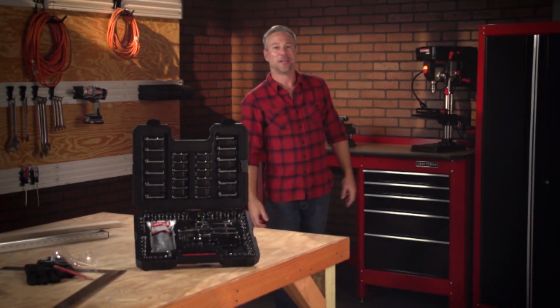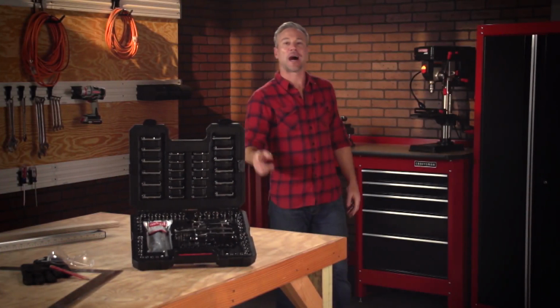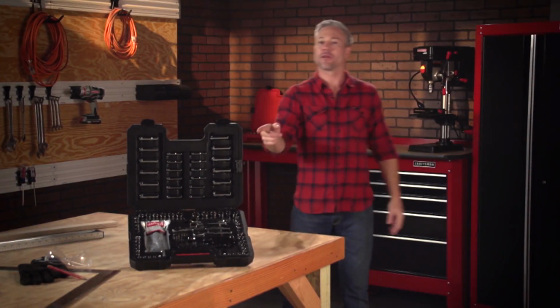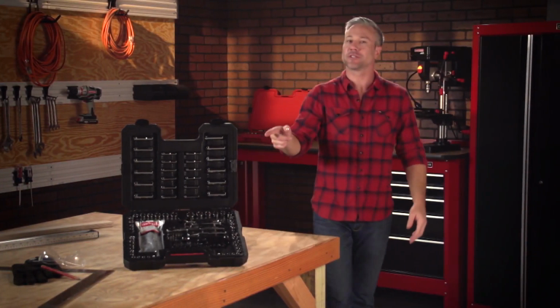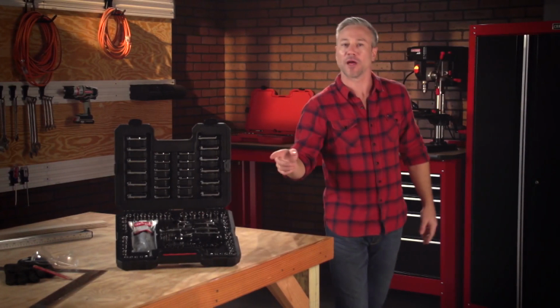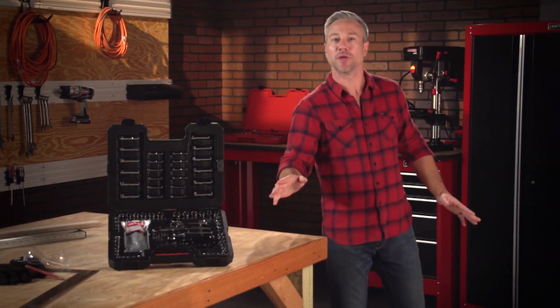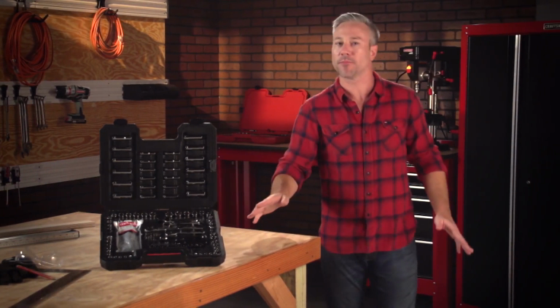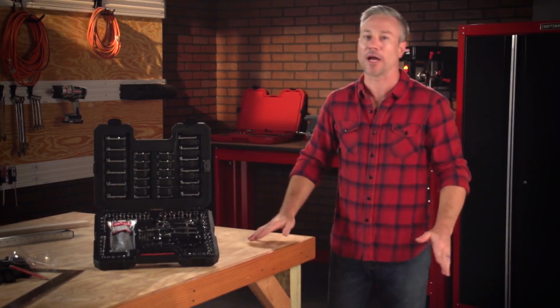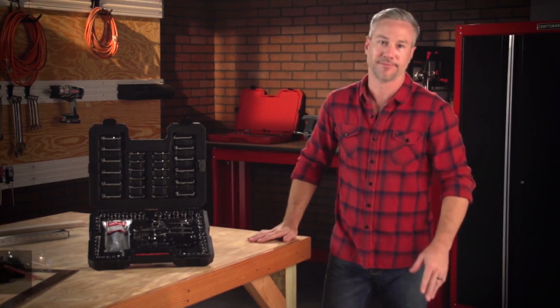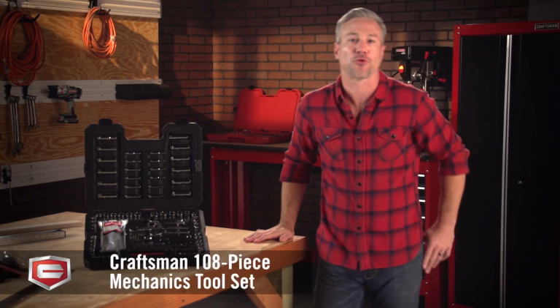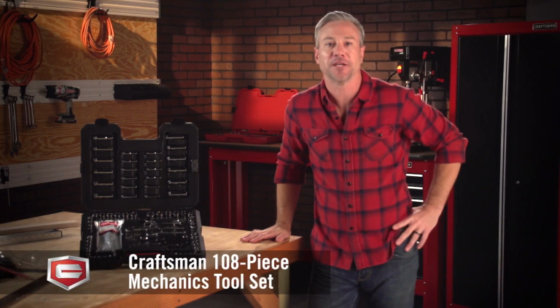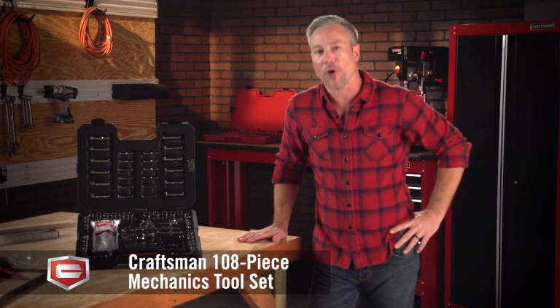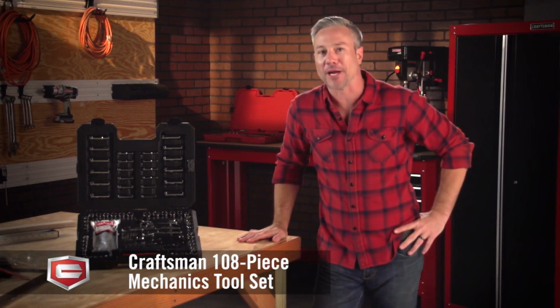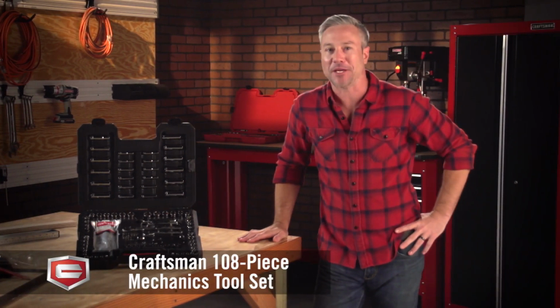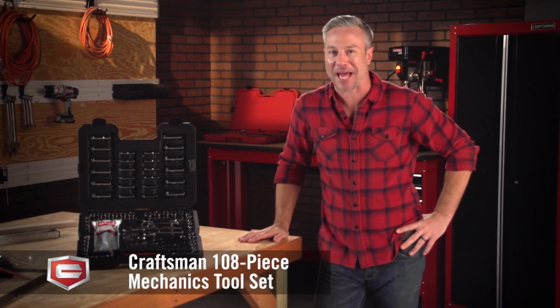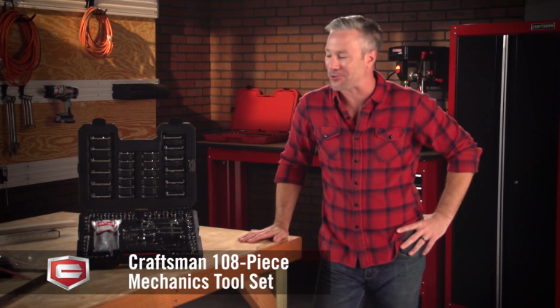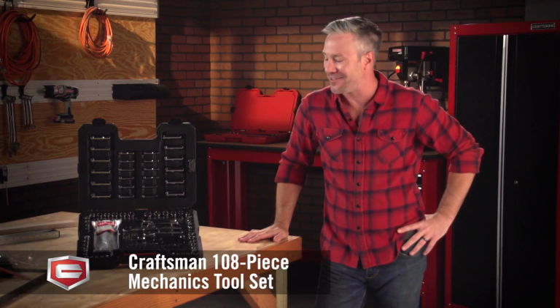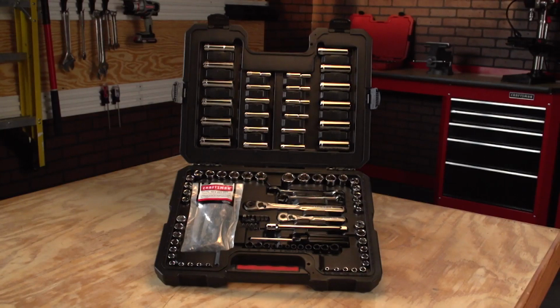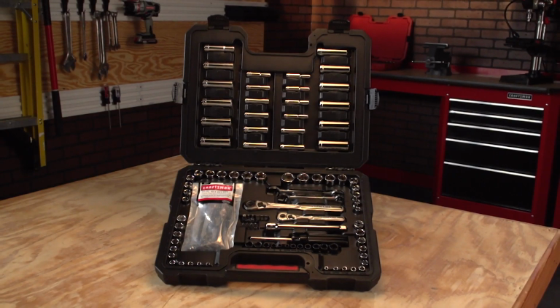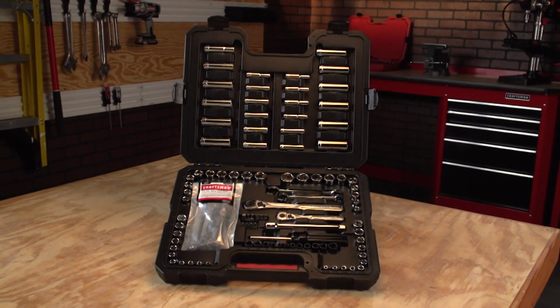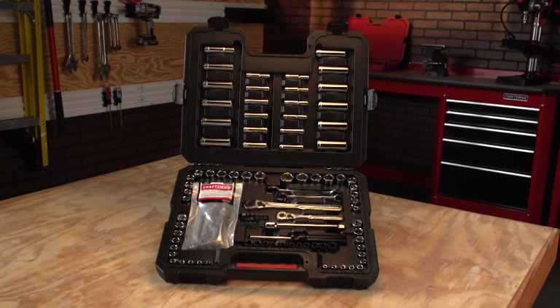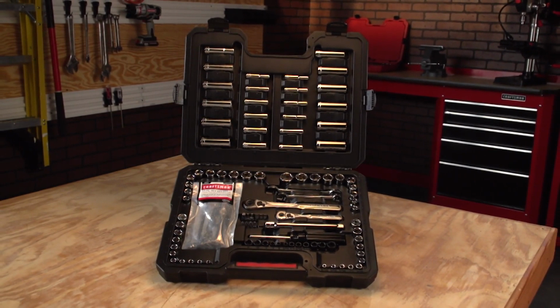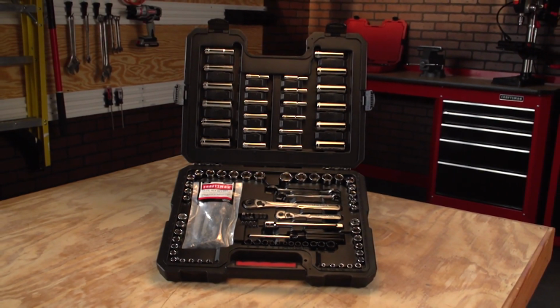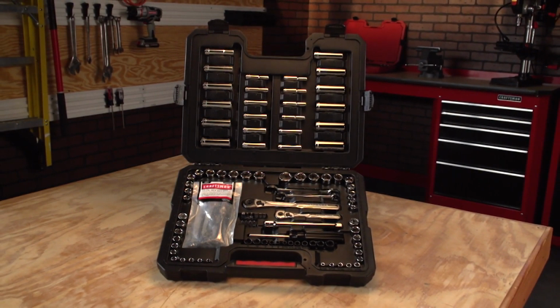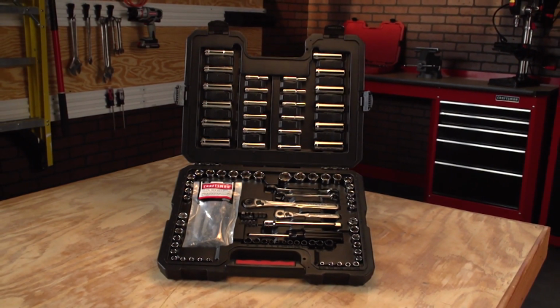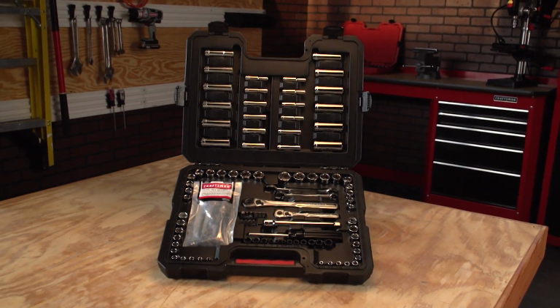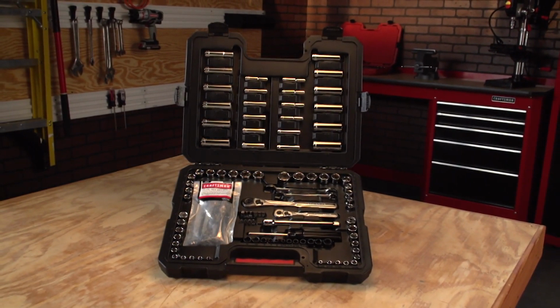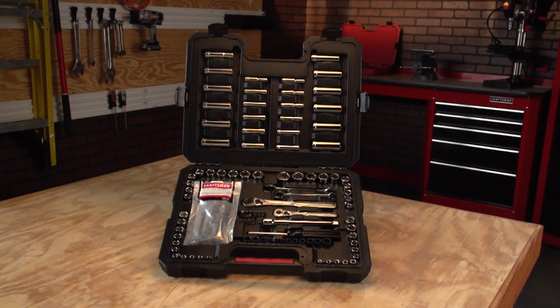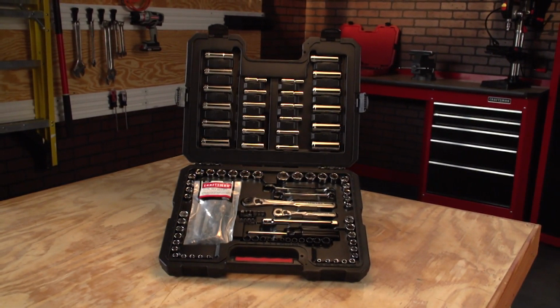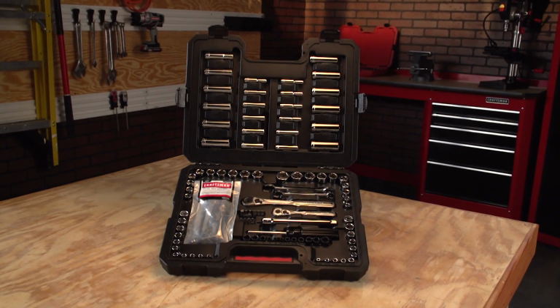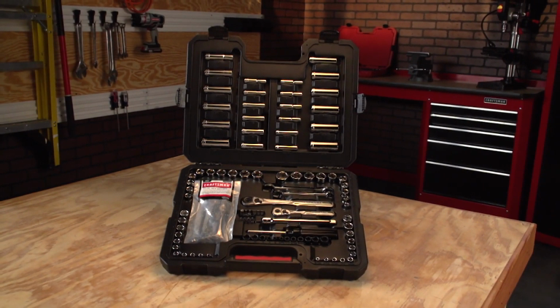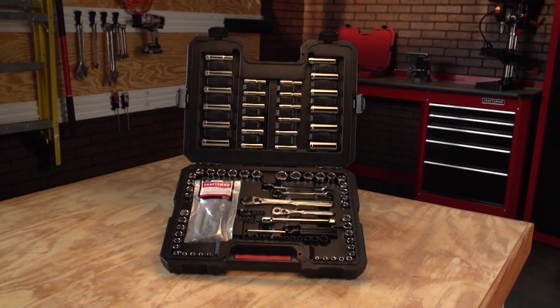Here's a high quality toolset that will help you get the job done right. It's the Craftsman 108 piece mechanics toolset. It includes a wide array of socket wrenches, nut drivers and accessories, neatly packaged in their own case to keep you organized.